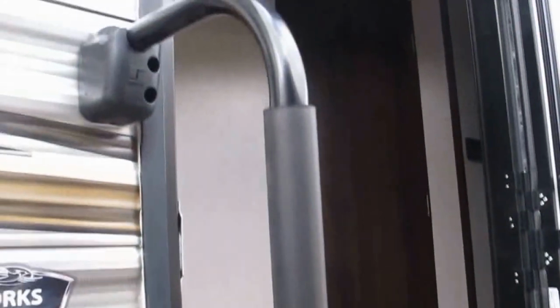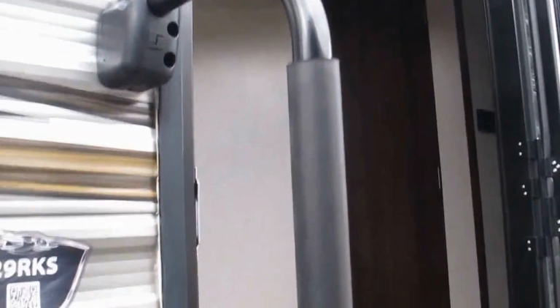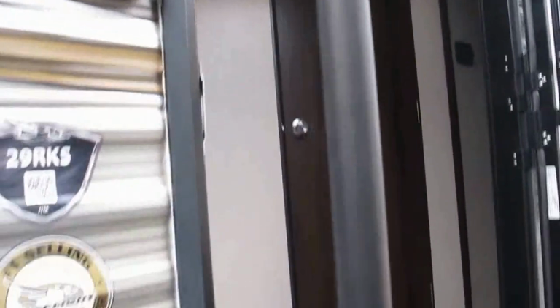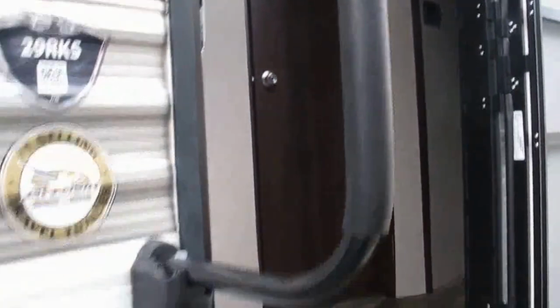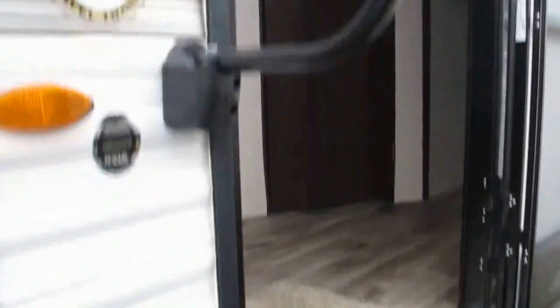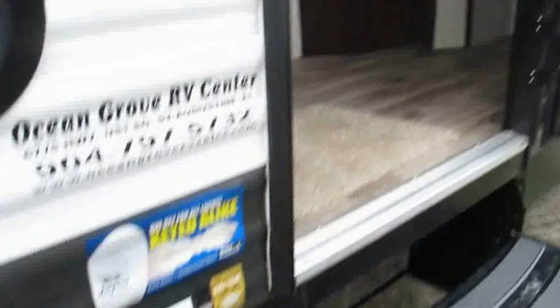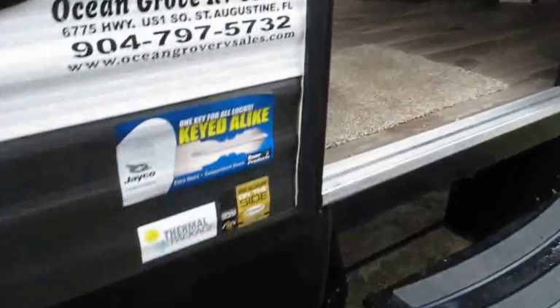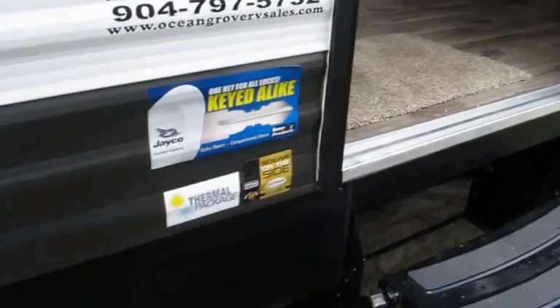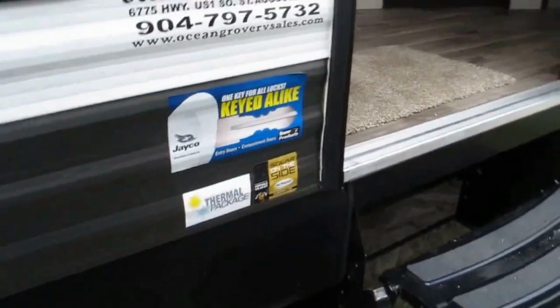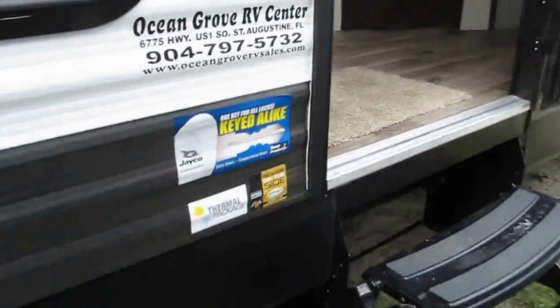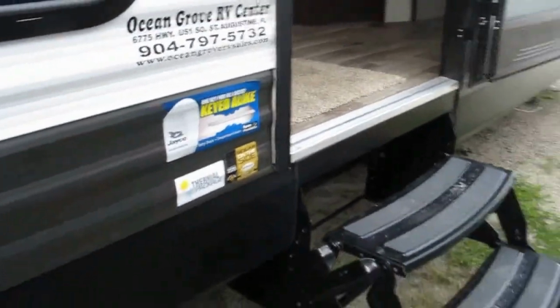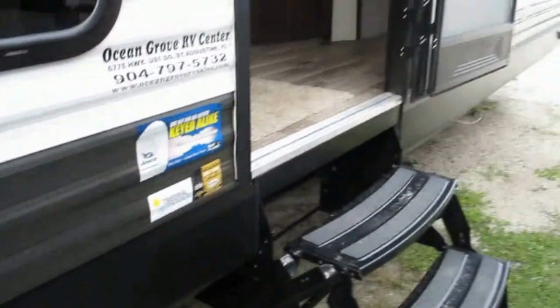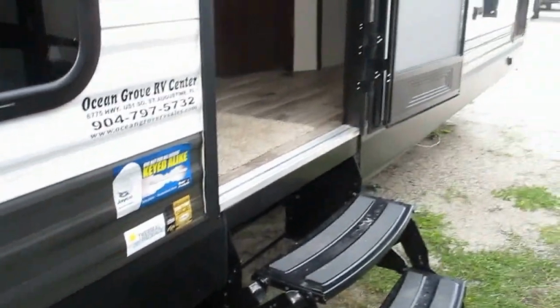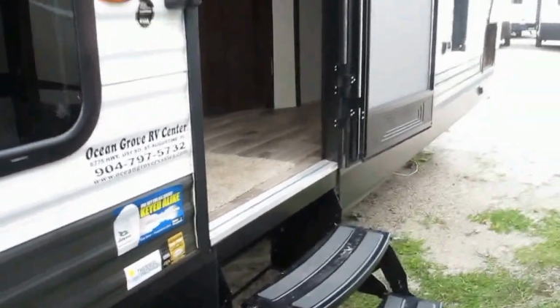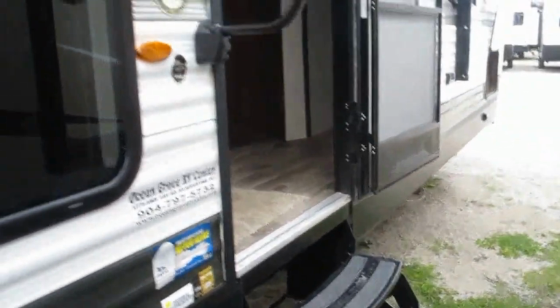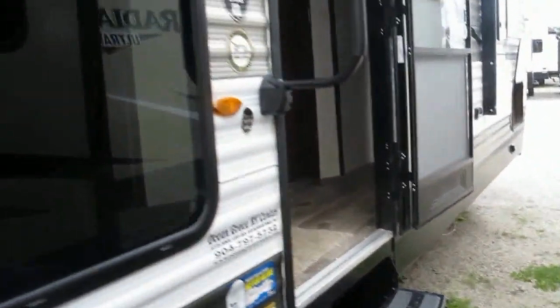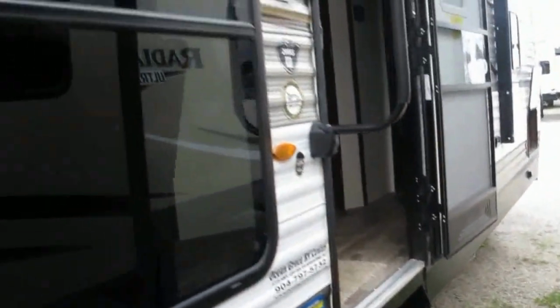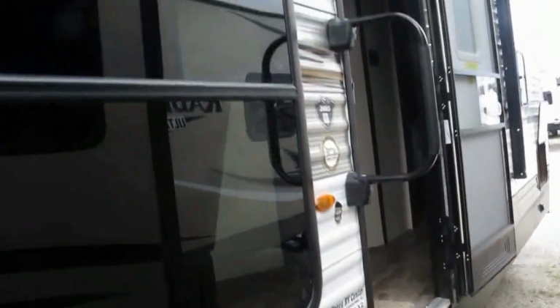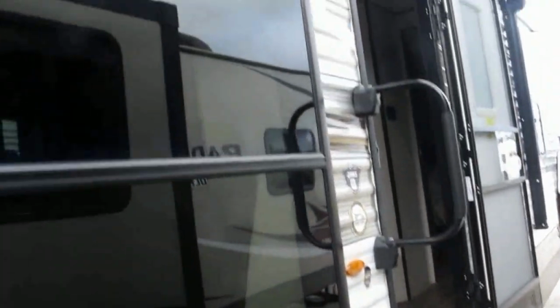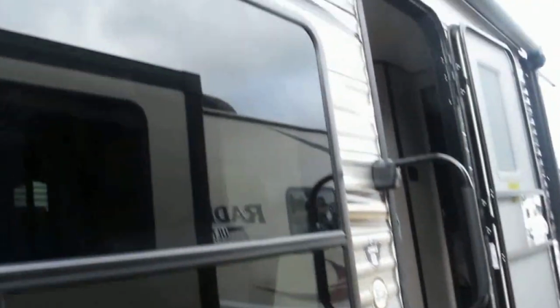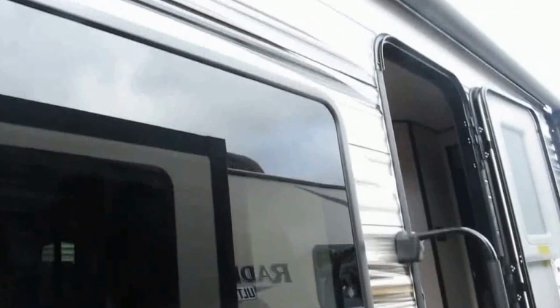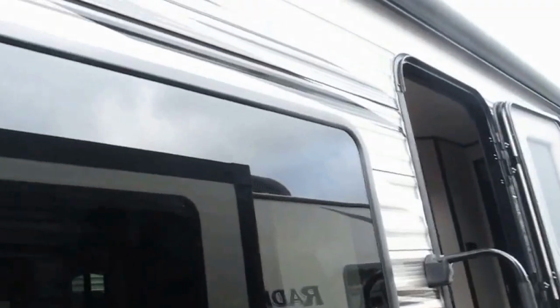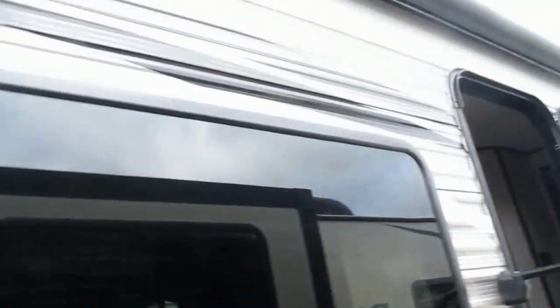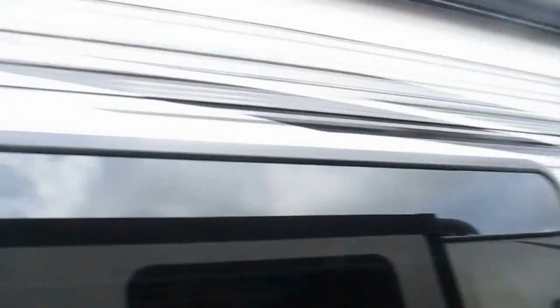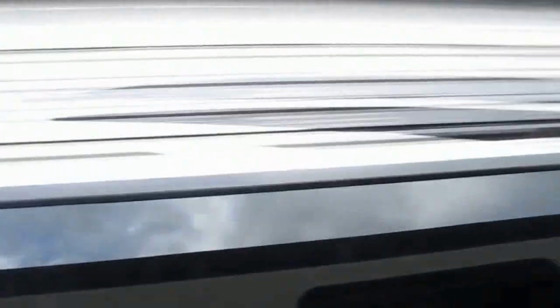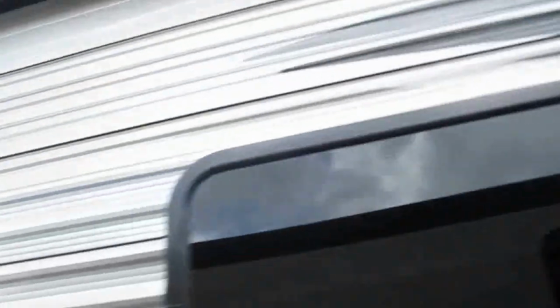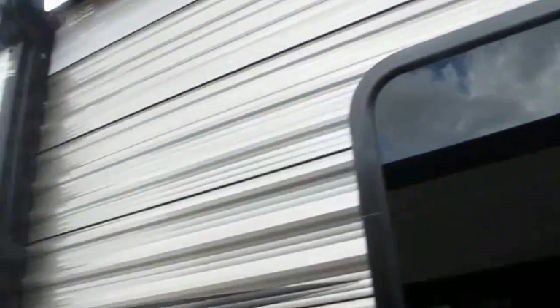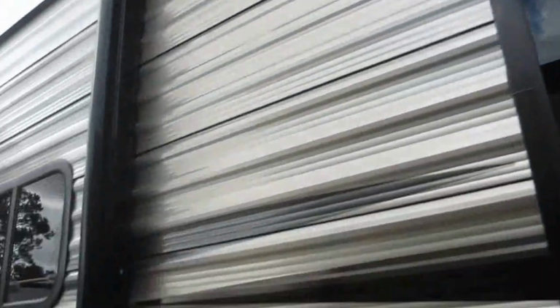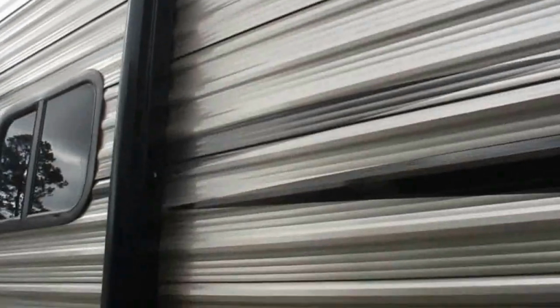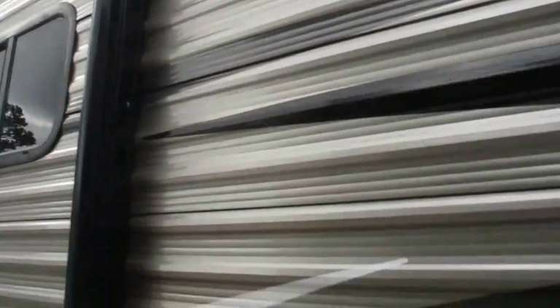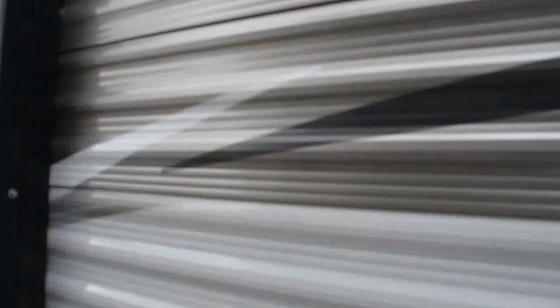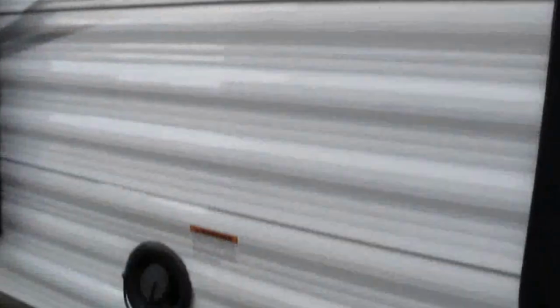Oversized entry assist handle. This does have the thermal package, so it has an enclosed underbelly, heated holding tanks, dual pane windows — keeping the cool or the heat inside the camper where it should be.